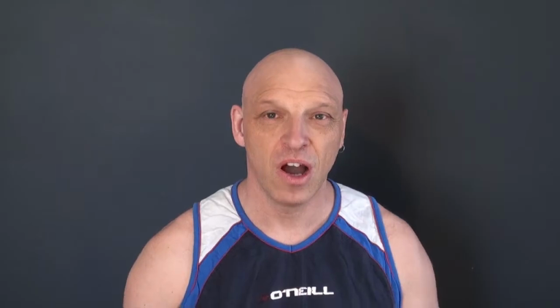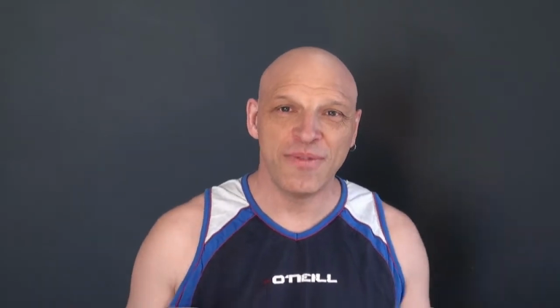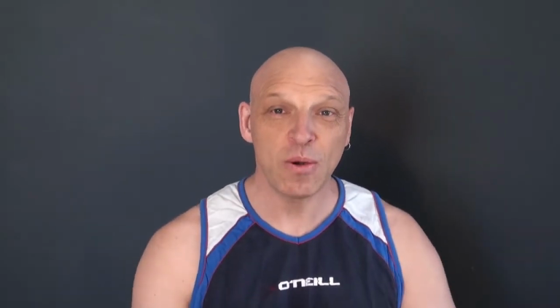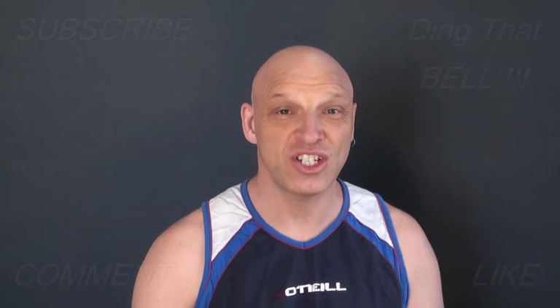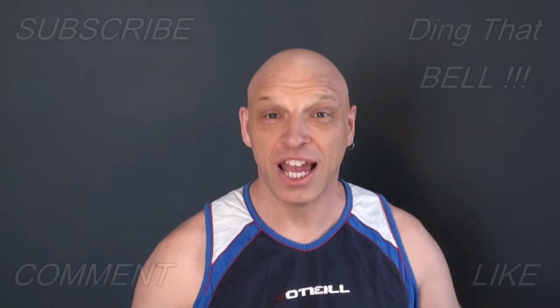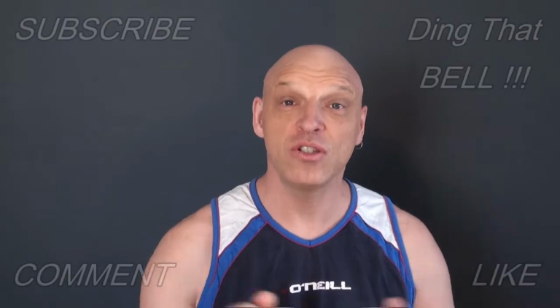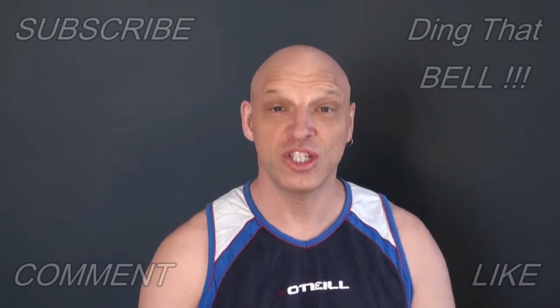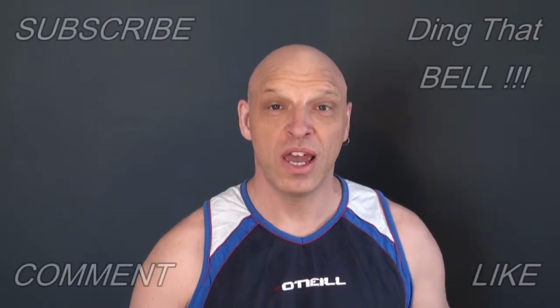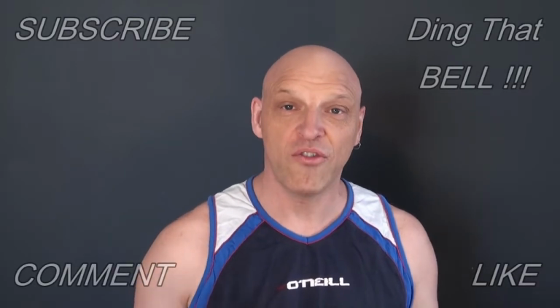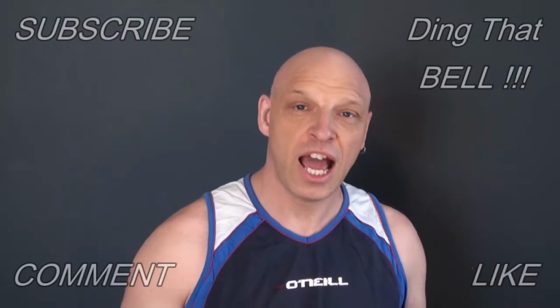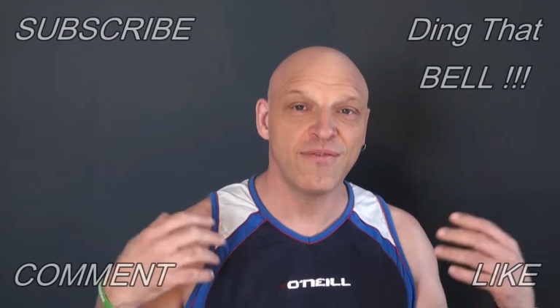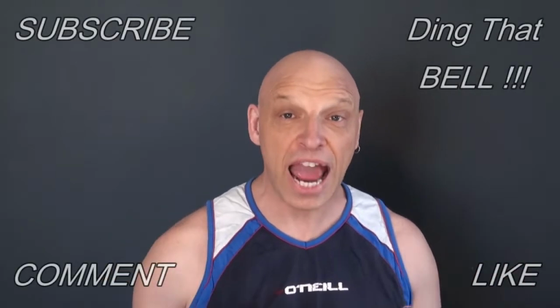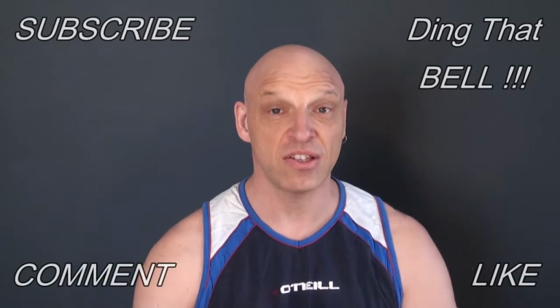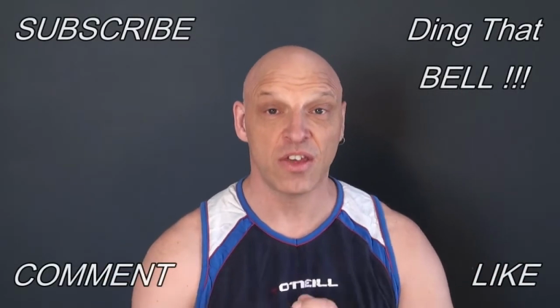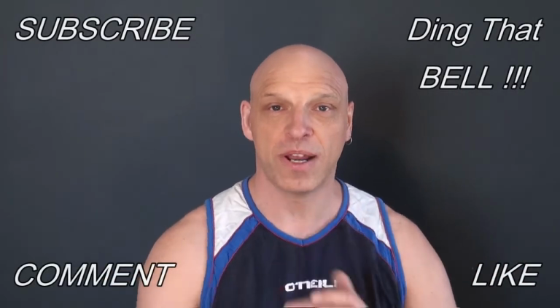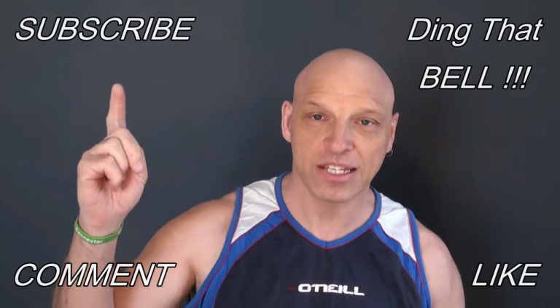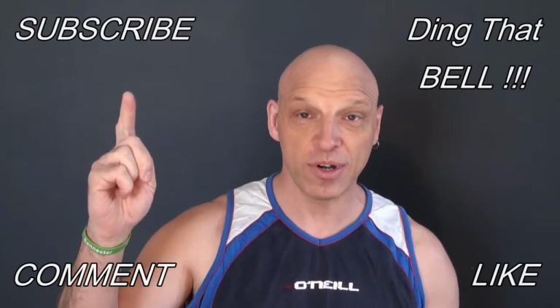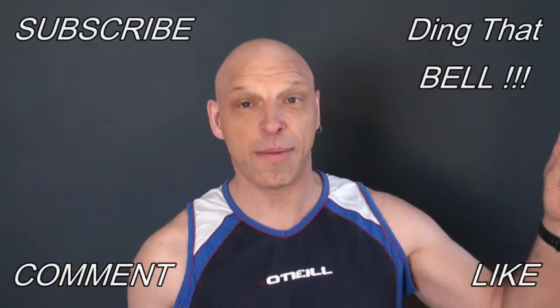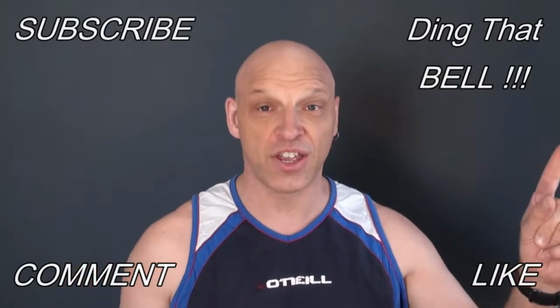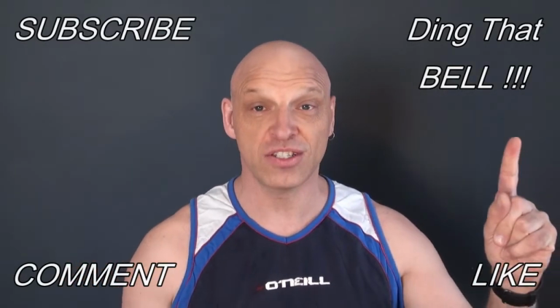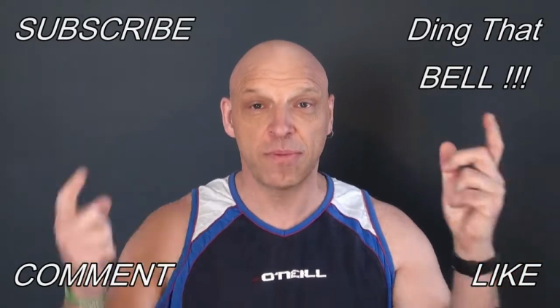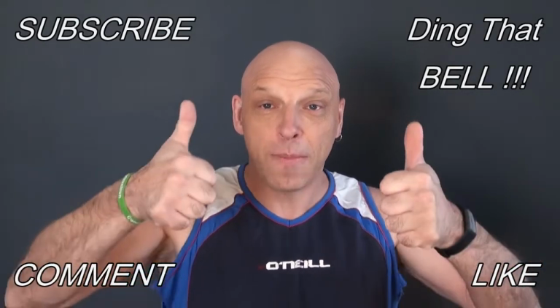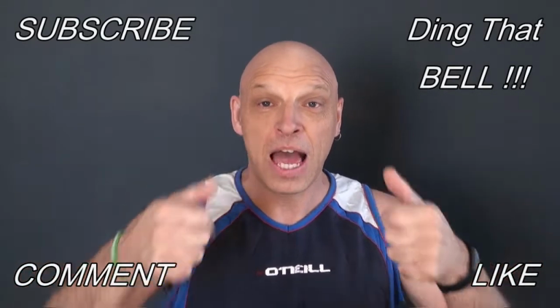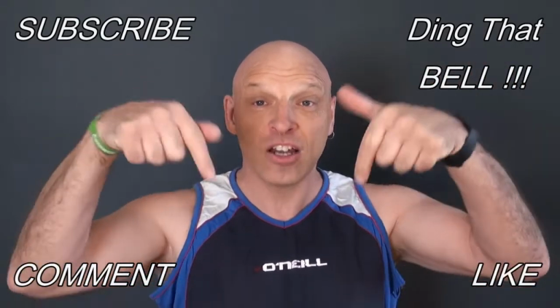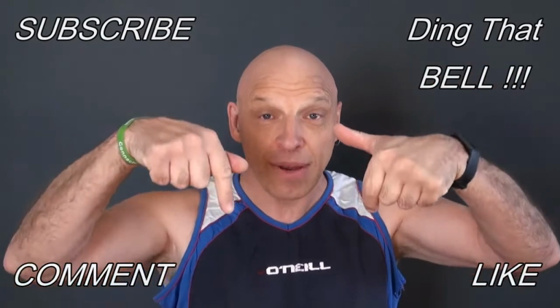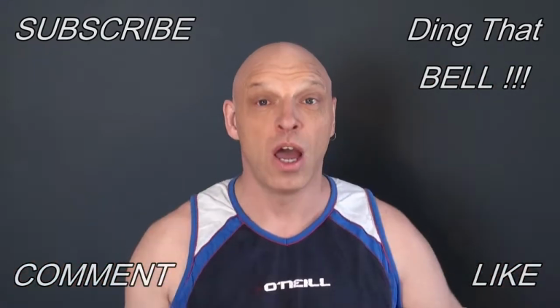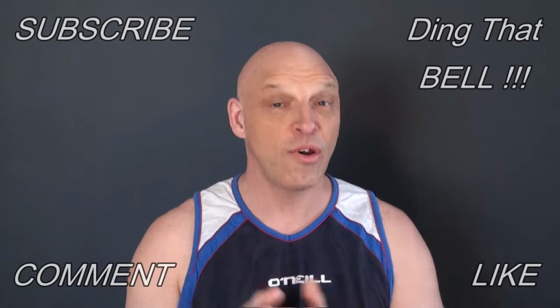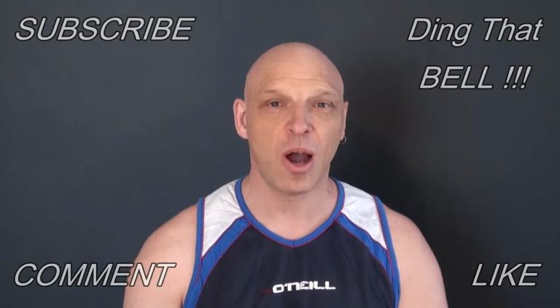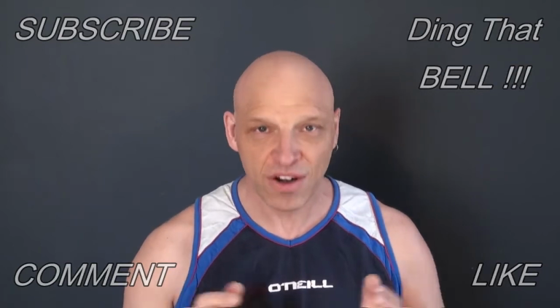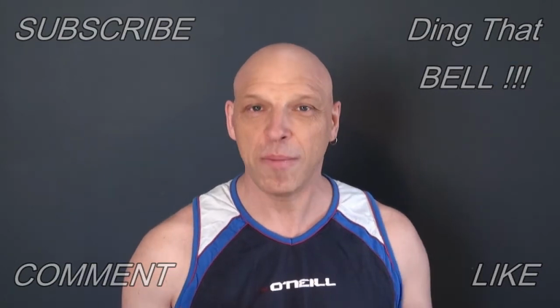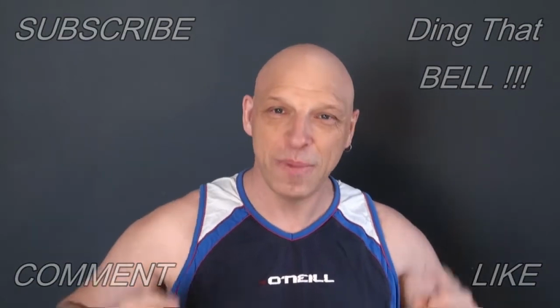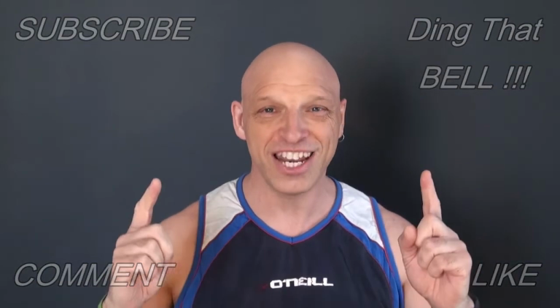Welcome back to the channel. For those of you new to the channel, if you're getting value out of this content, then contemplate slapping that subscribe button, ding that bell for notifications, give us a big thumbs up and comment down below — I will reply to the comments, and if I like what you comment I'll pin it to the video.